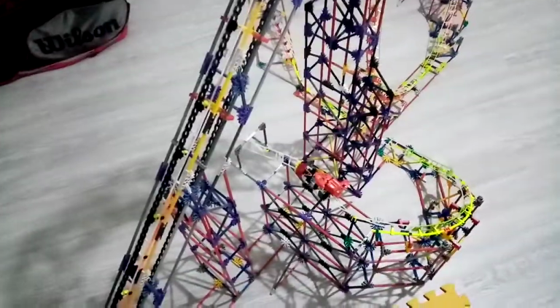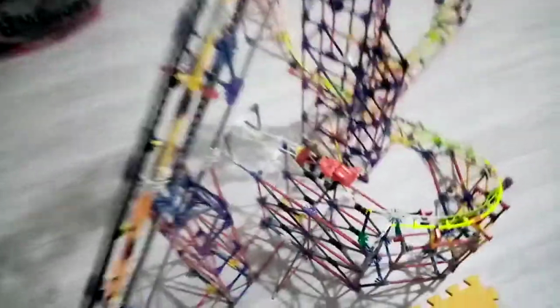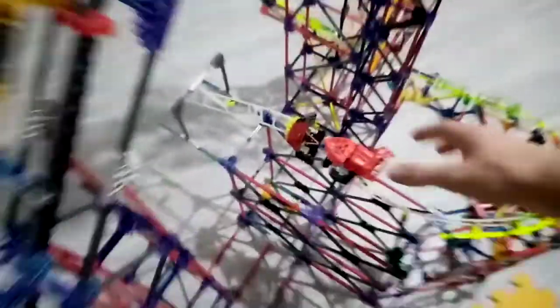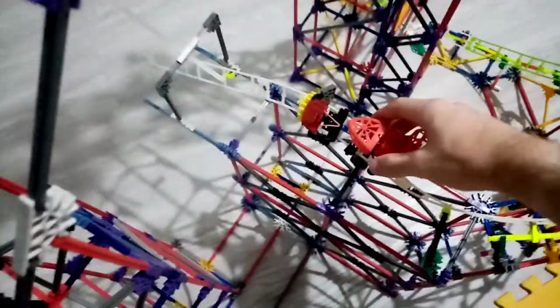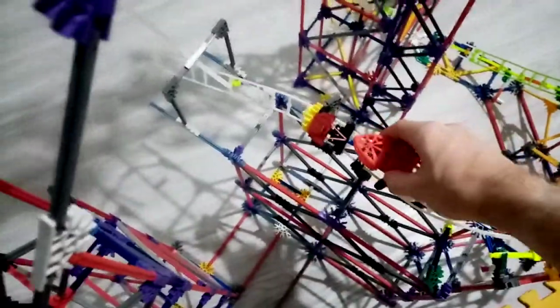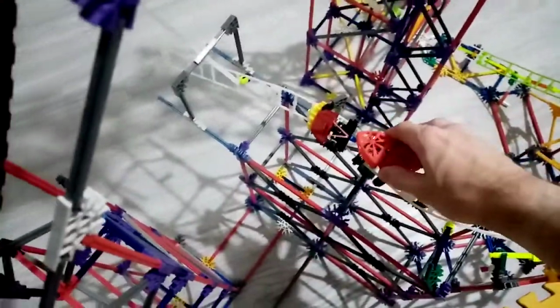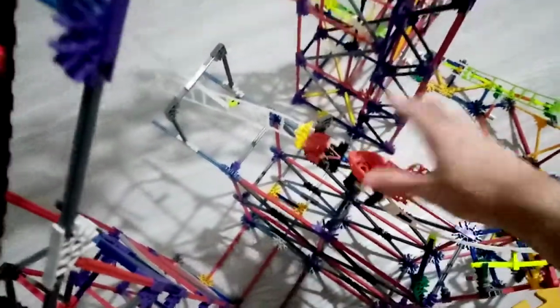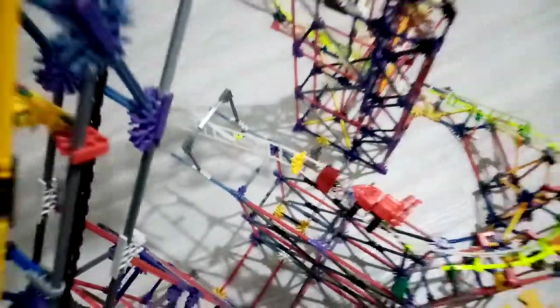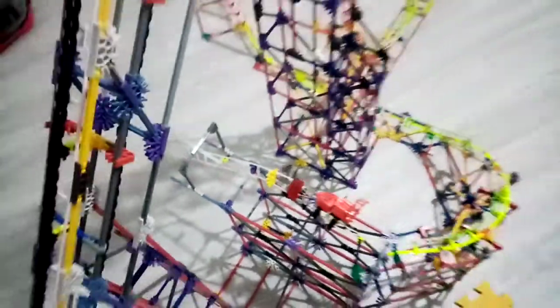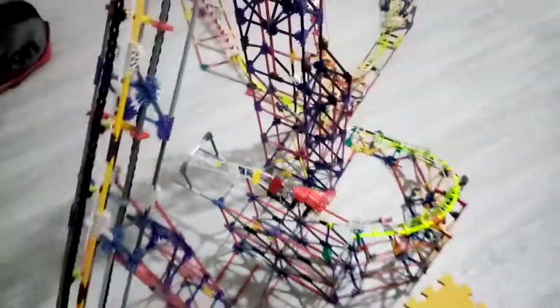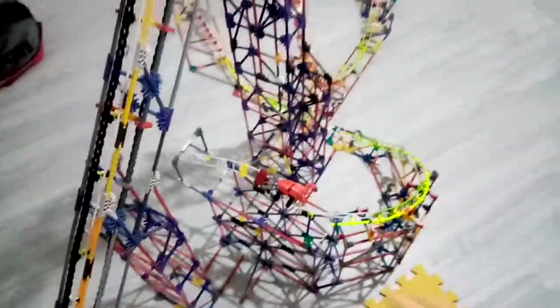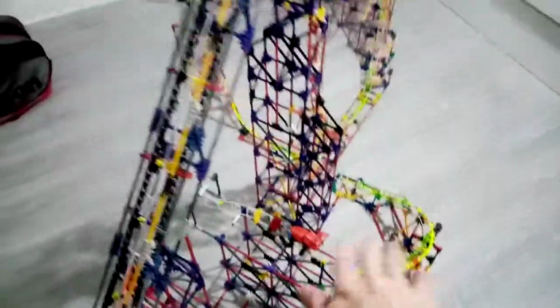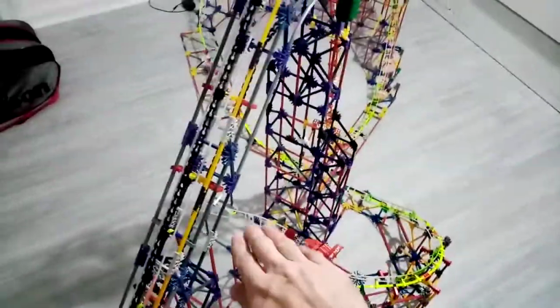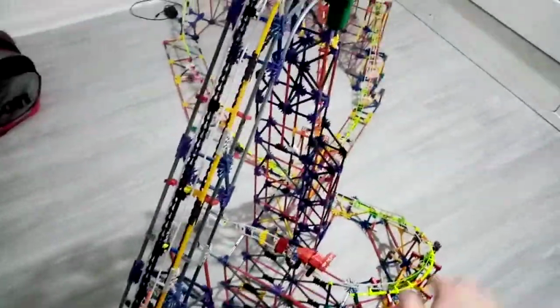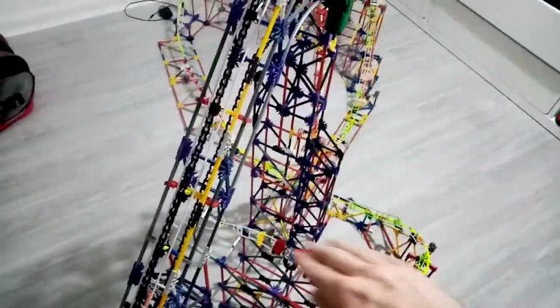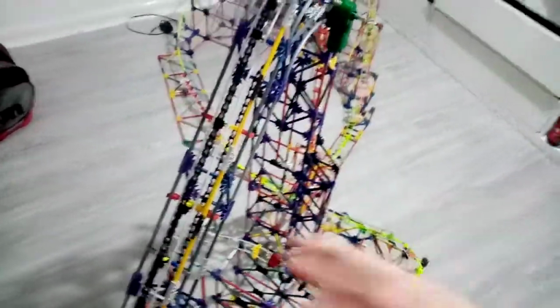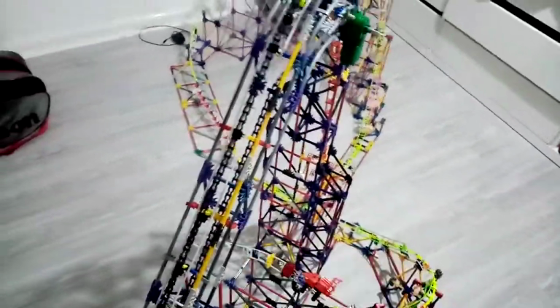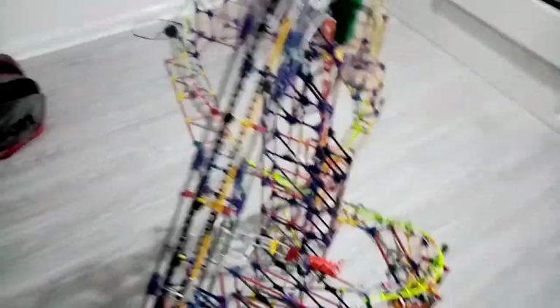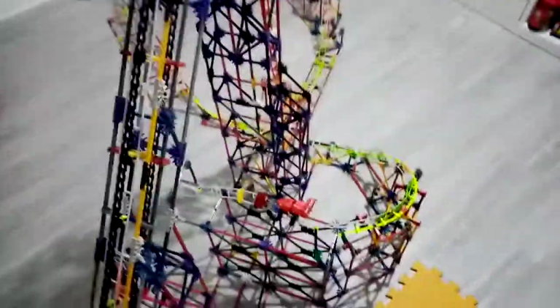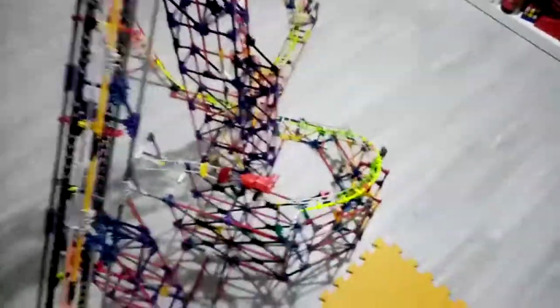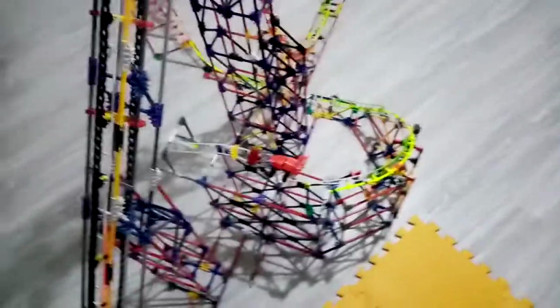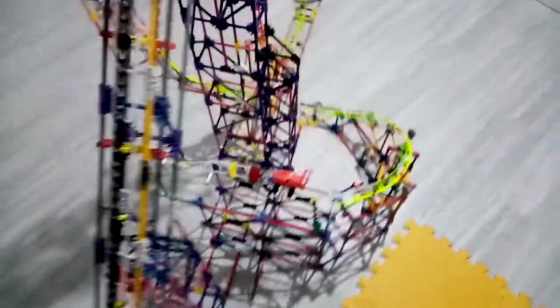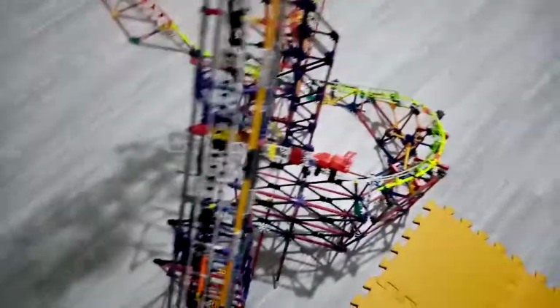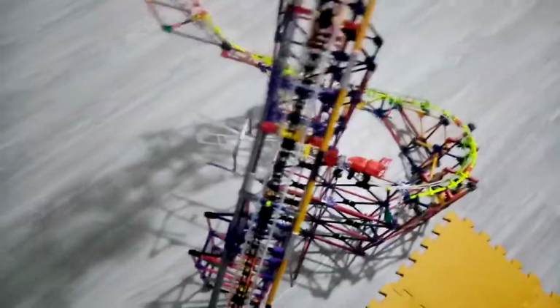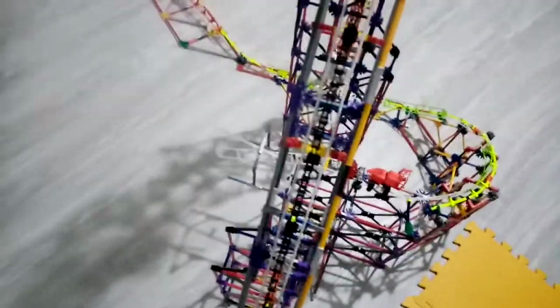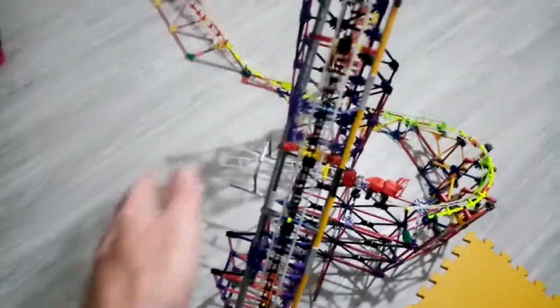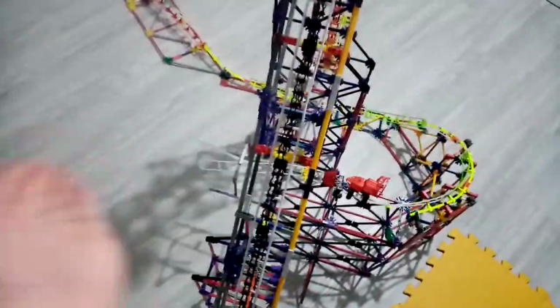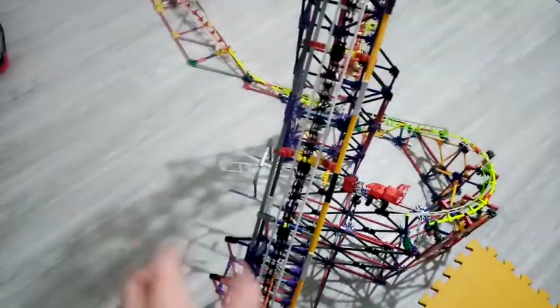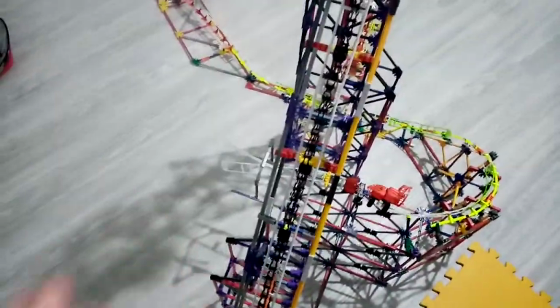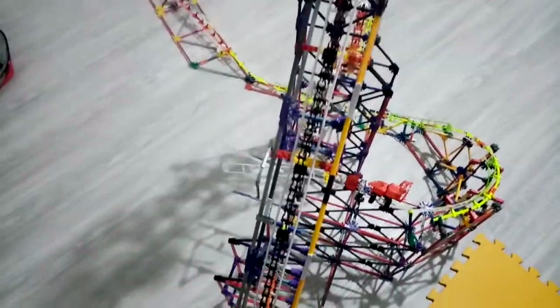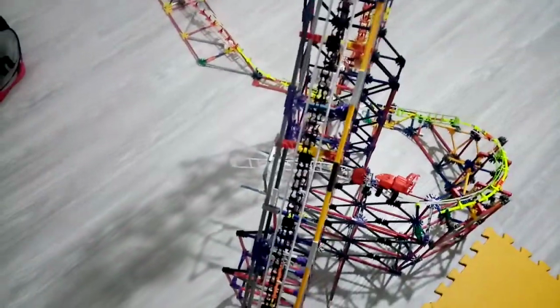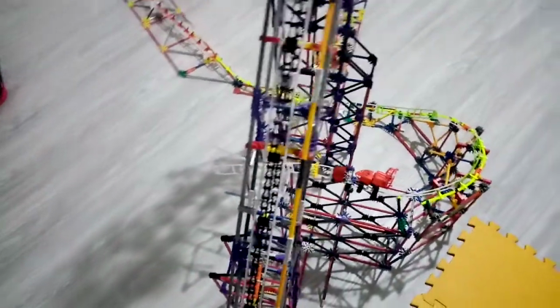There we go — as you can see it's quite smooth, but it's a shame I didn't get to the corkscrew finished.